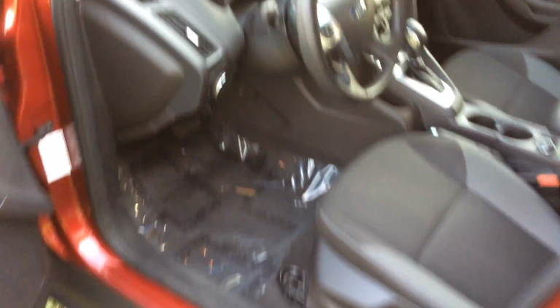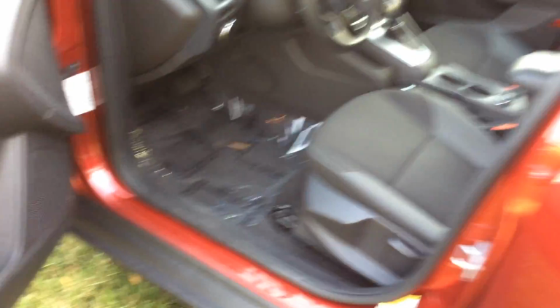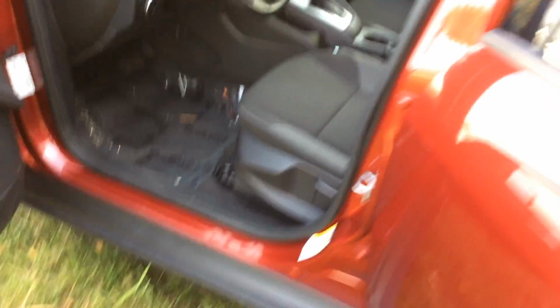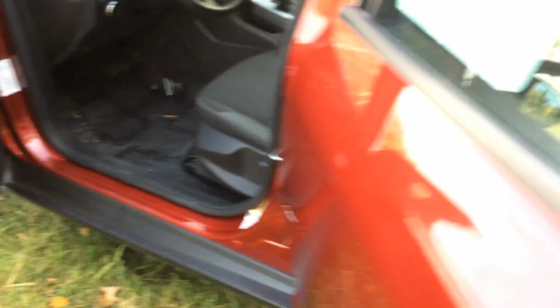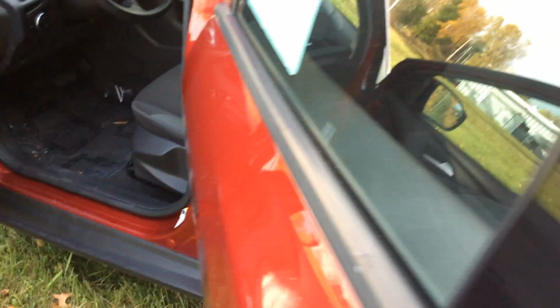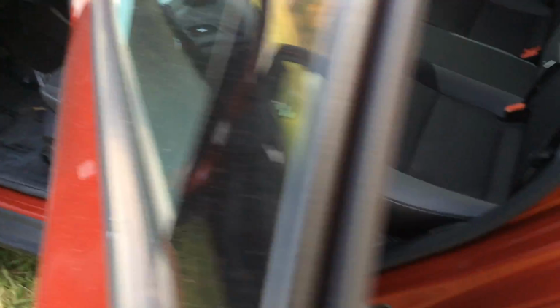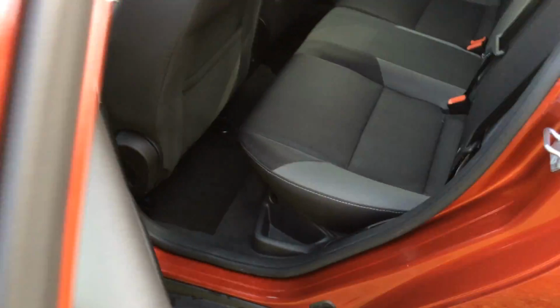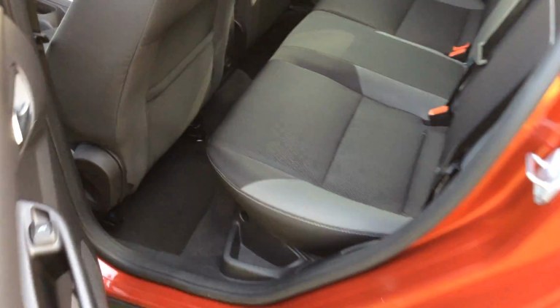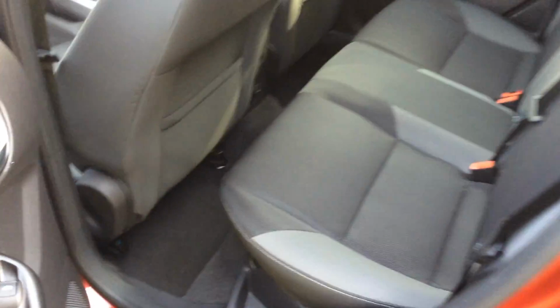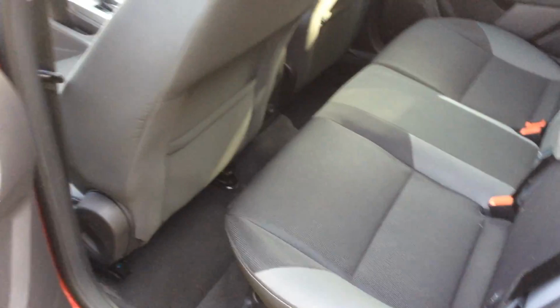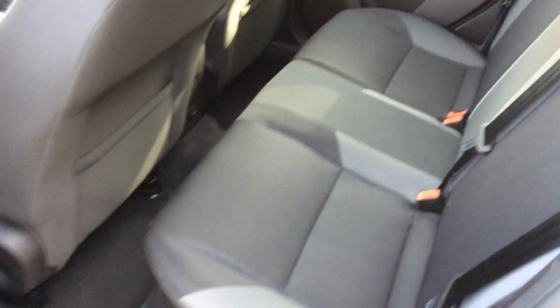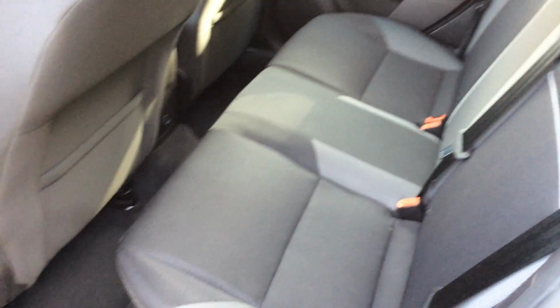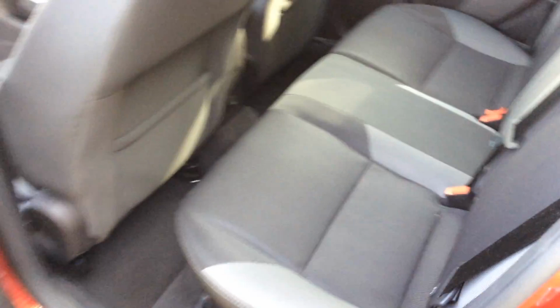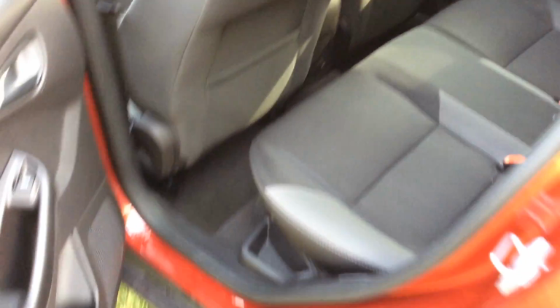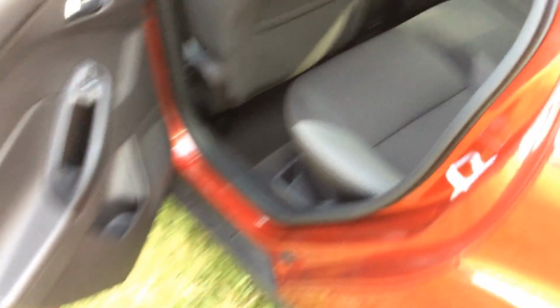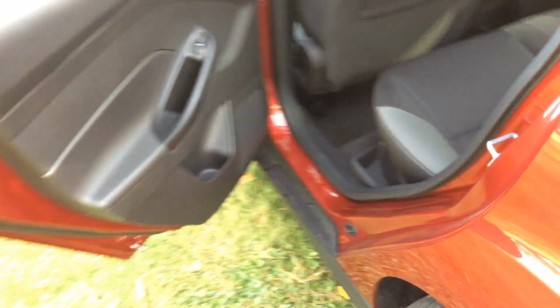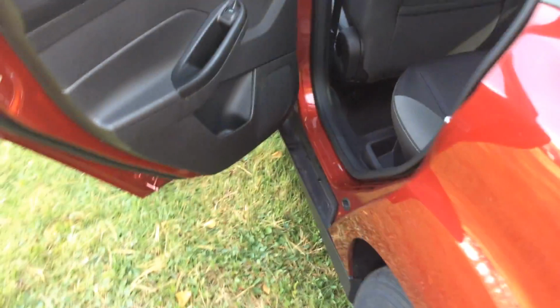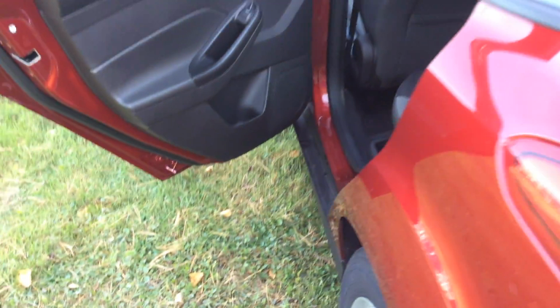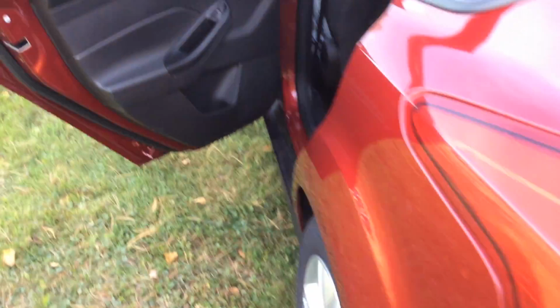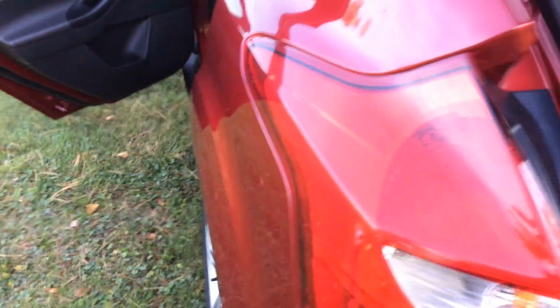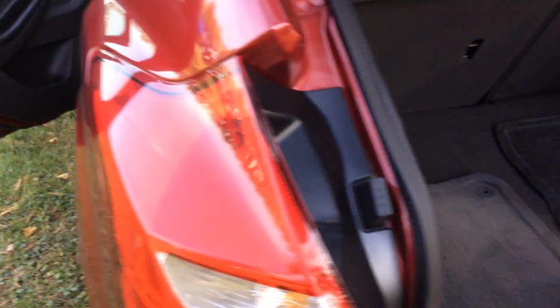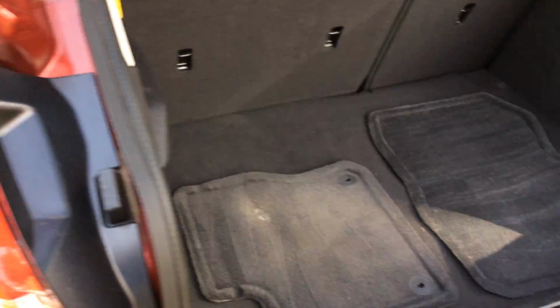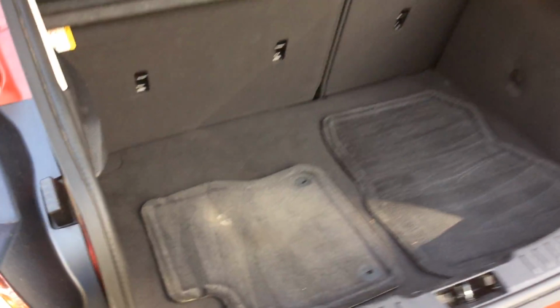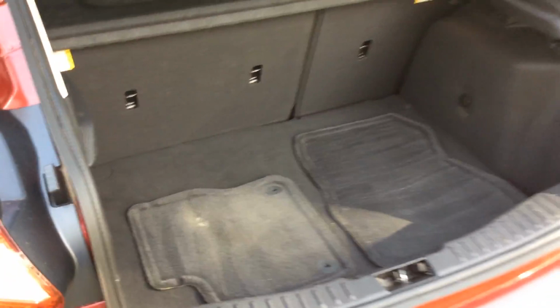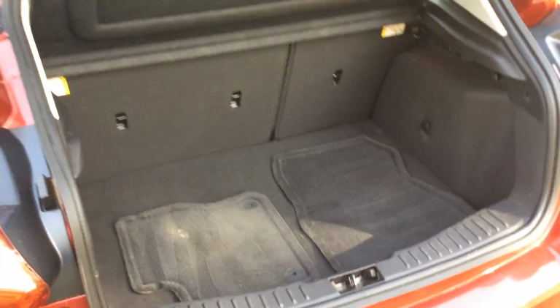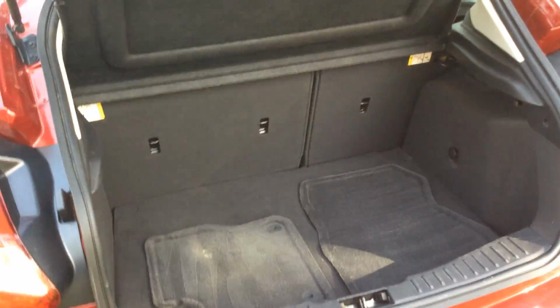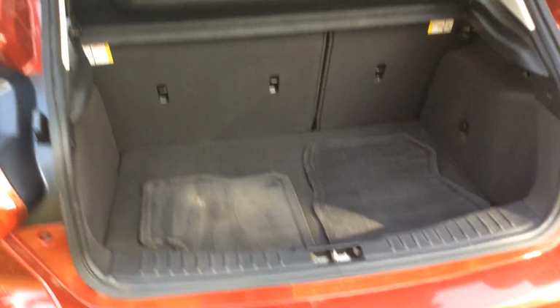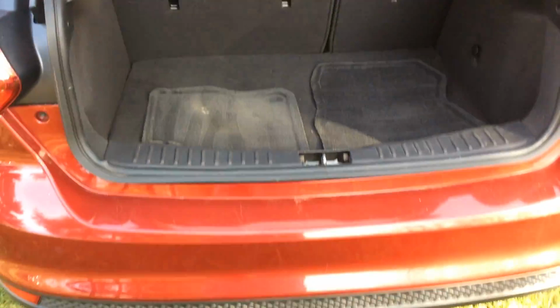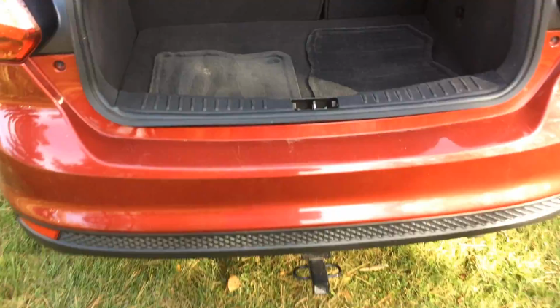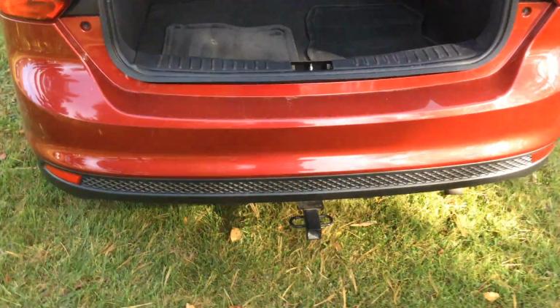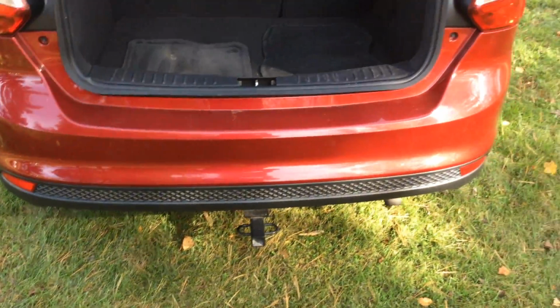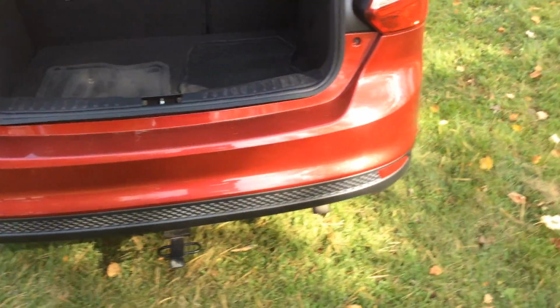Here with the hatchback, the seats will fold down and give you a little extra room for storage. It has the privacy screen on the top and a hitch on the bottom.